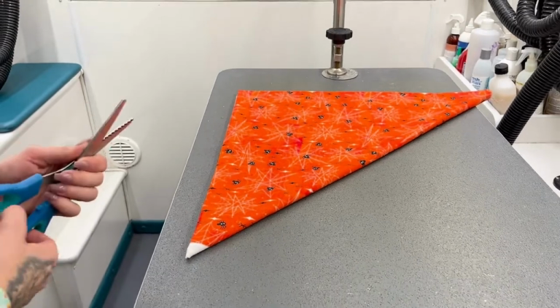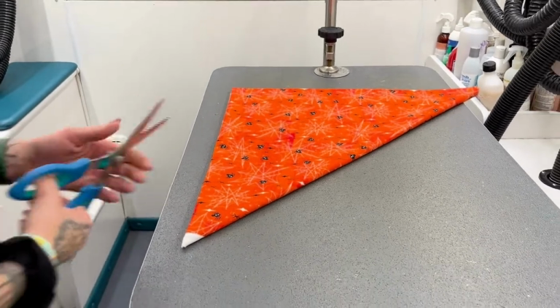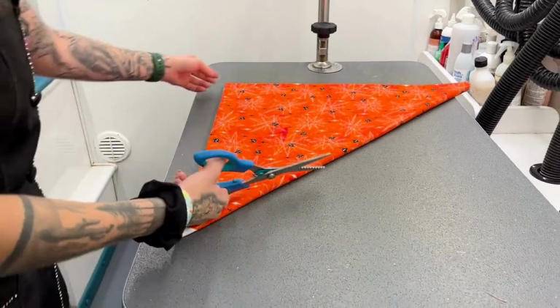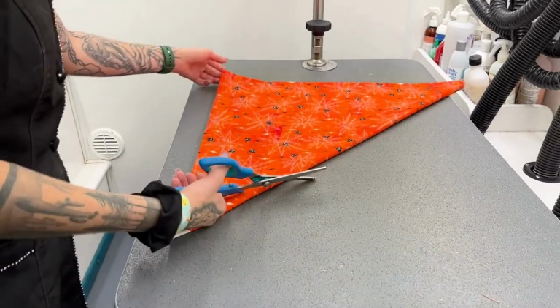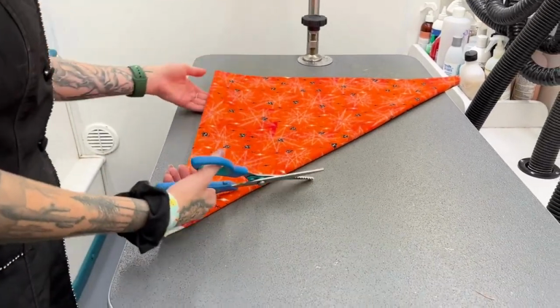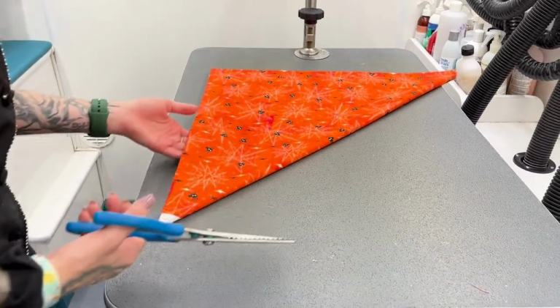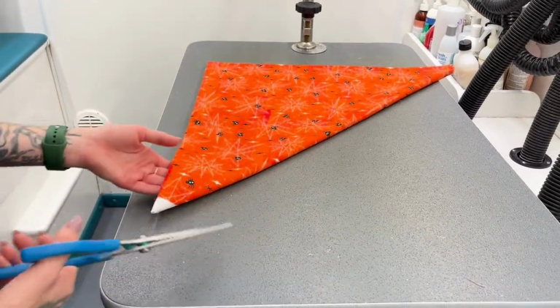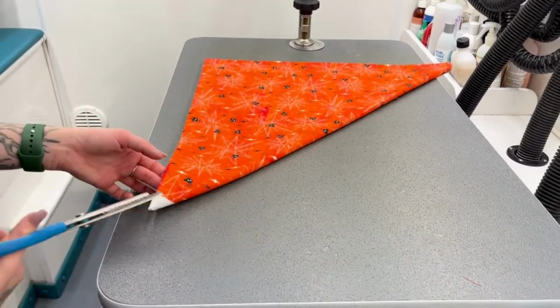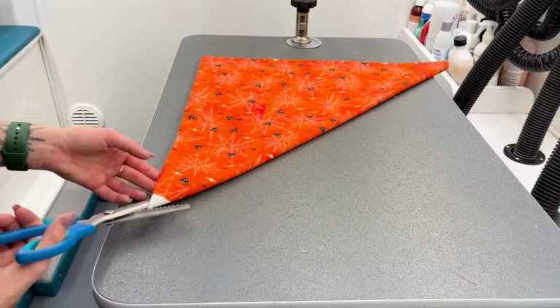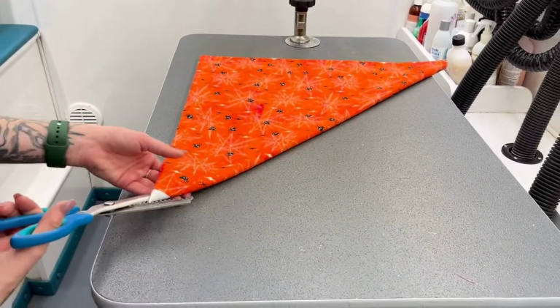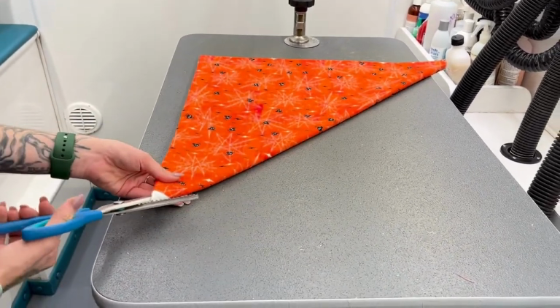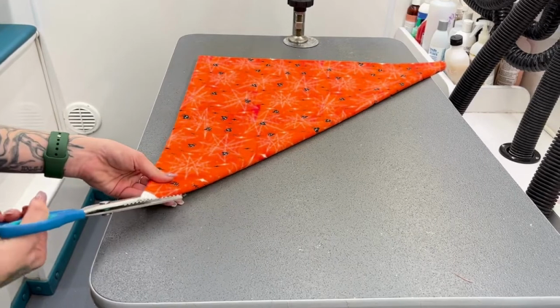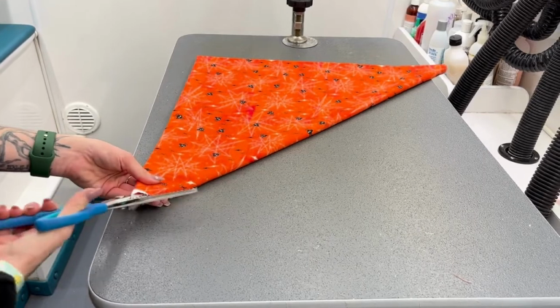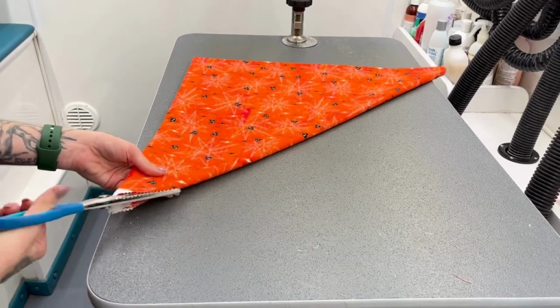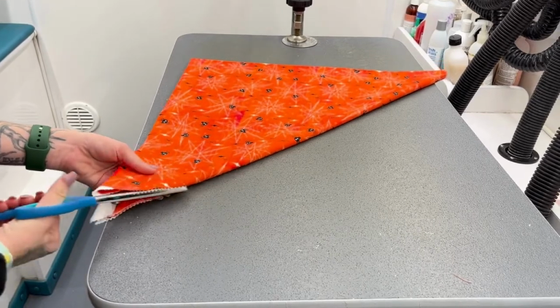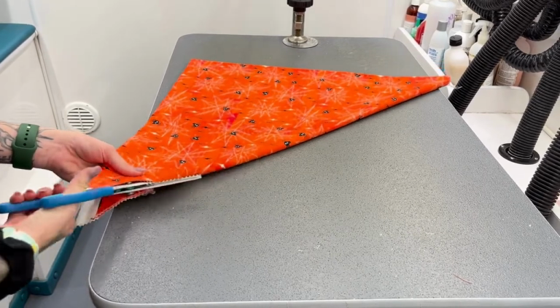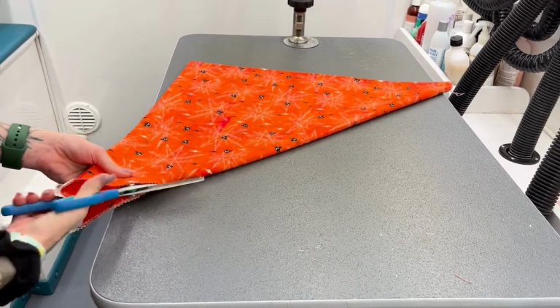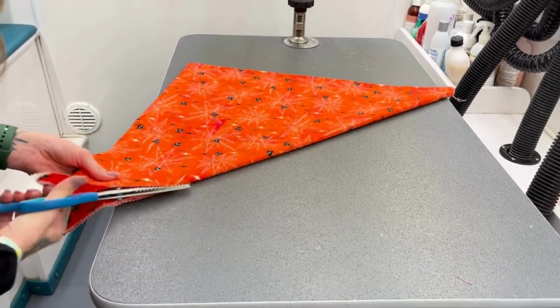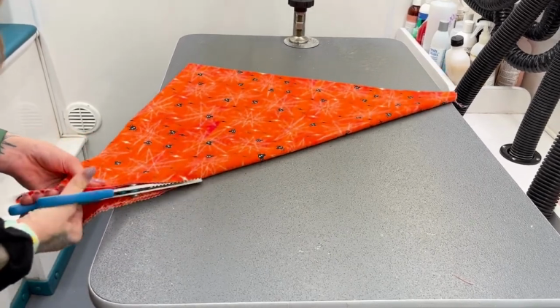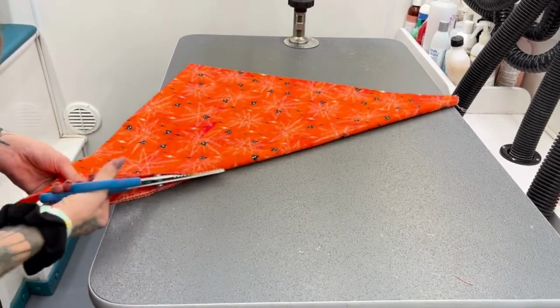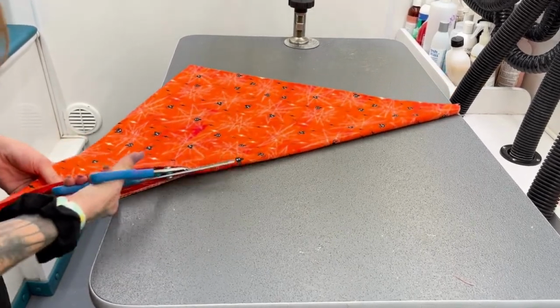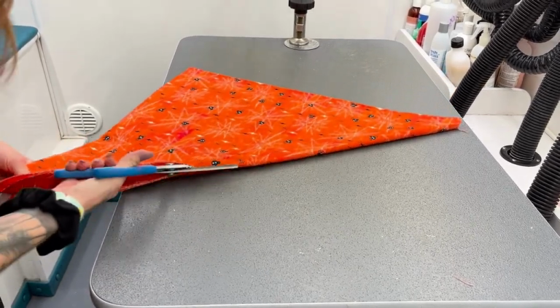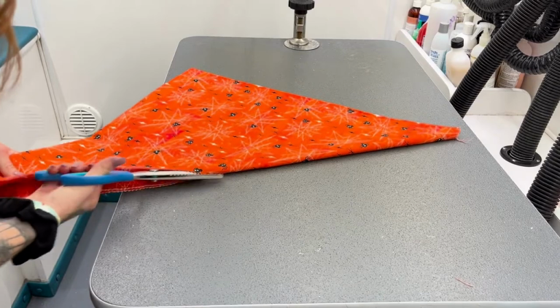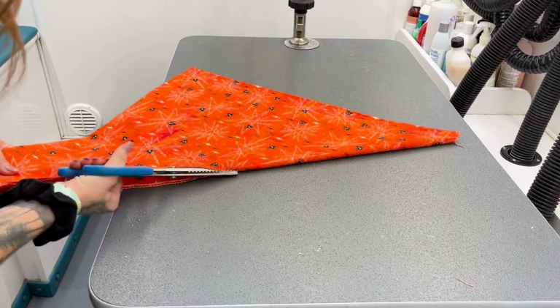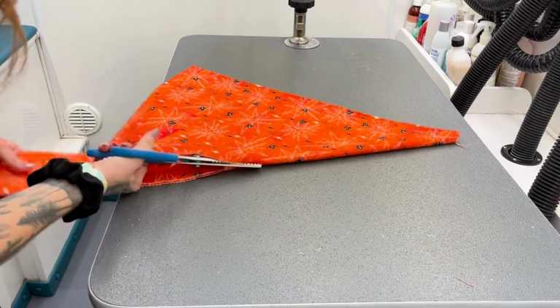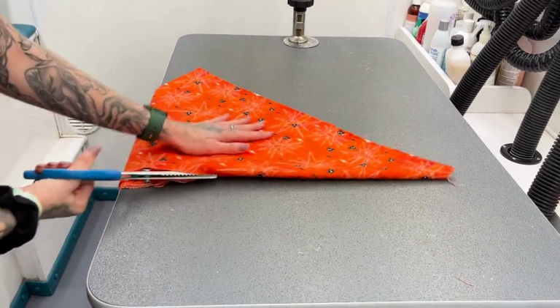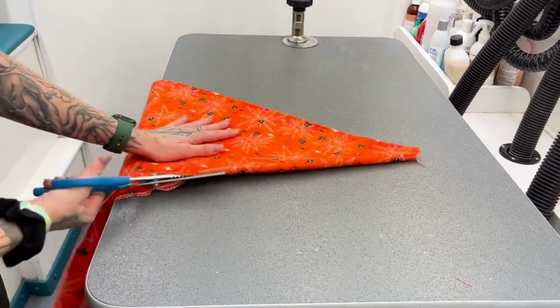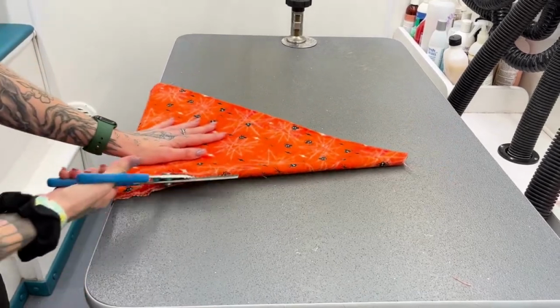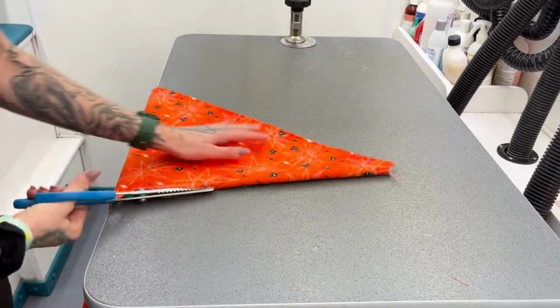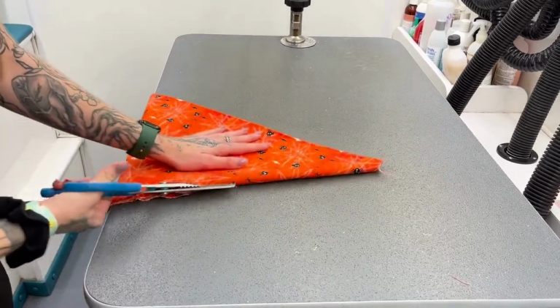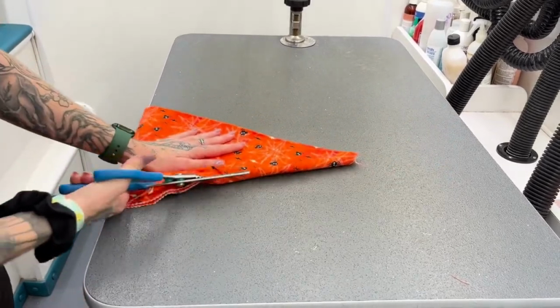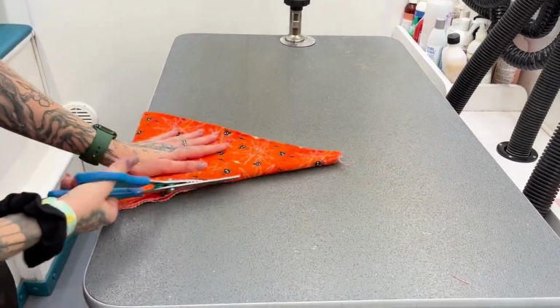So we've folded it diagonally. I'm going to find the crease, and I'm going to cut along the line. You don't want it too thick because then it's going to be hard to cut, and then it might end up uneven.